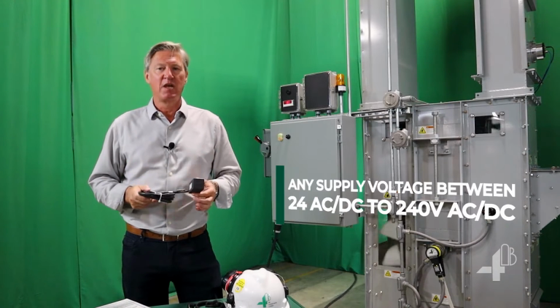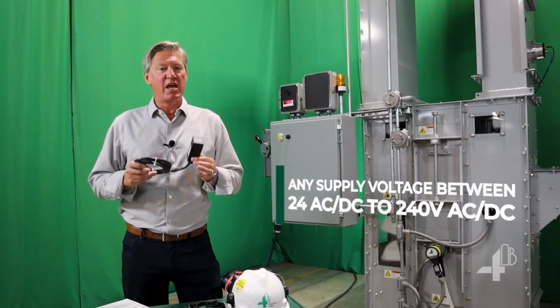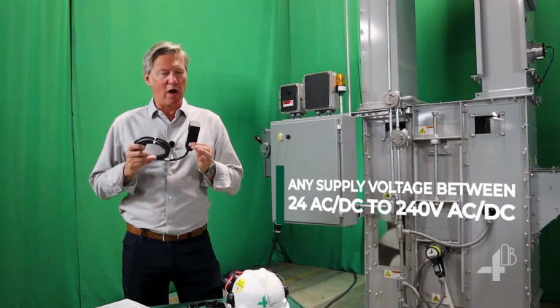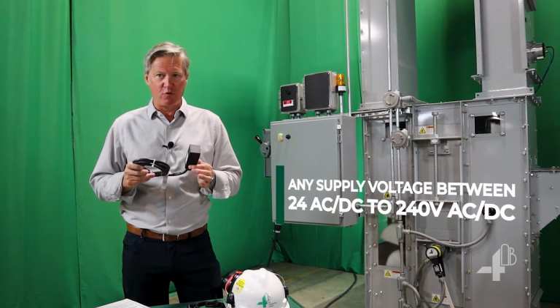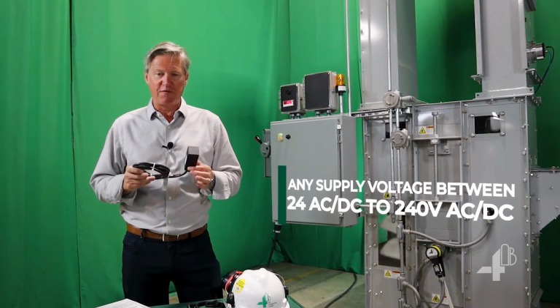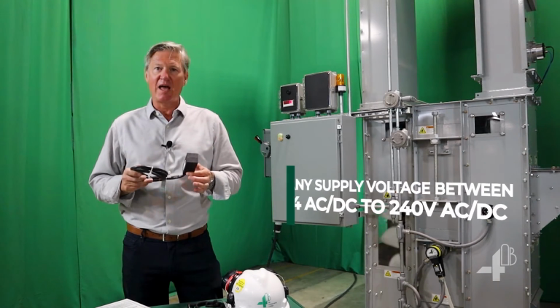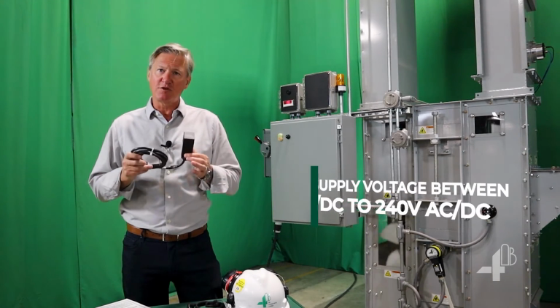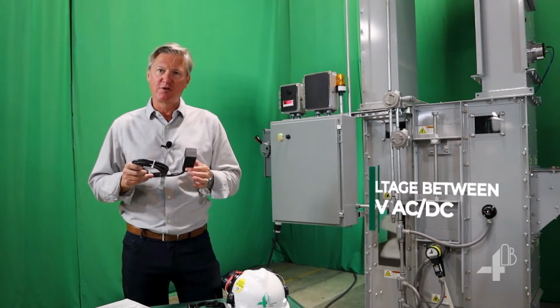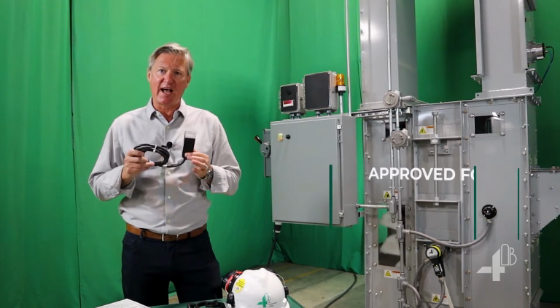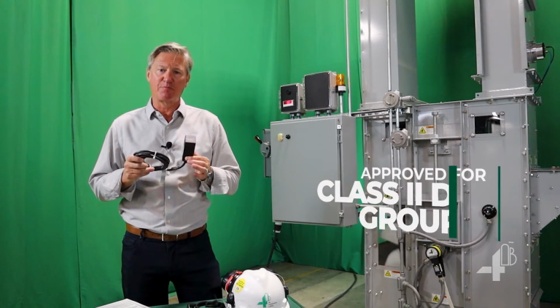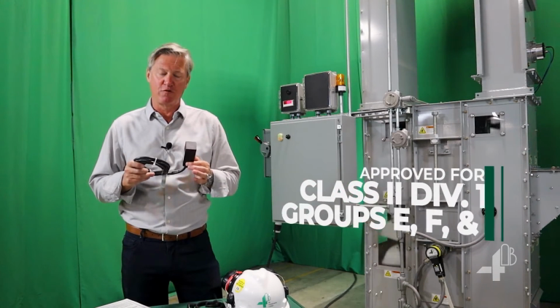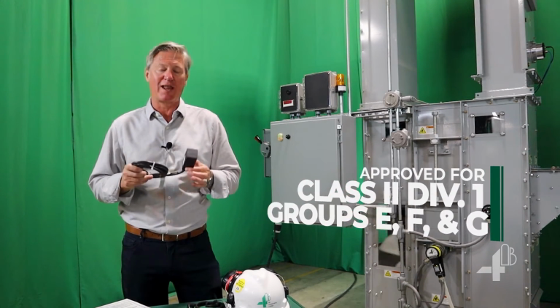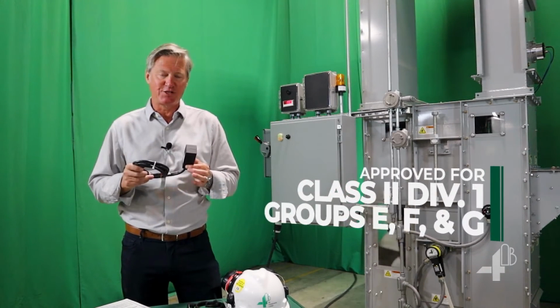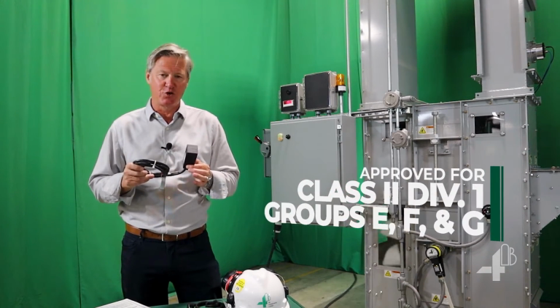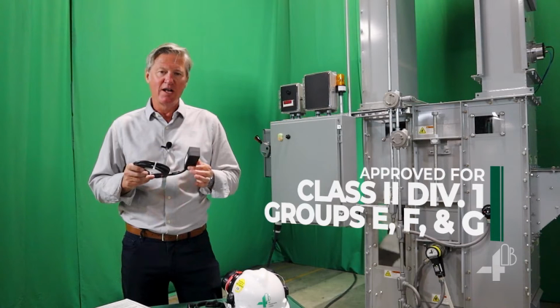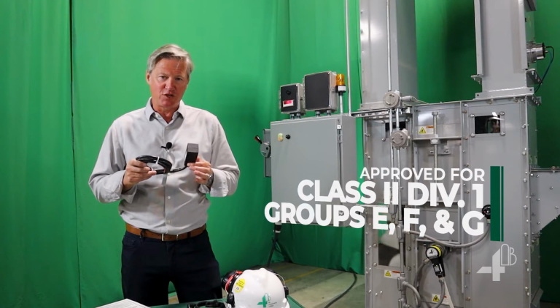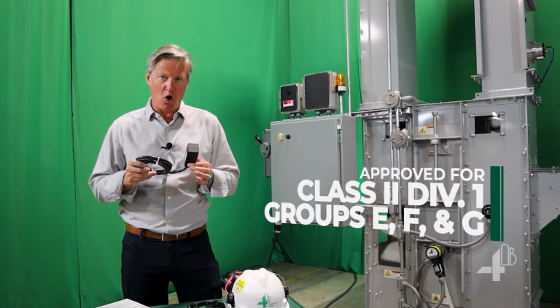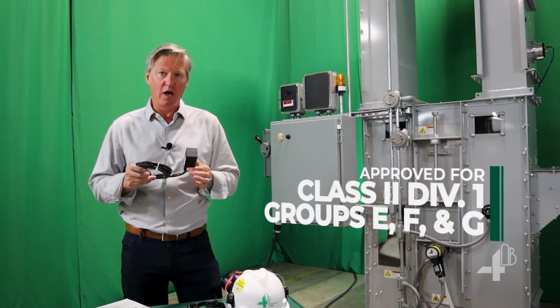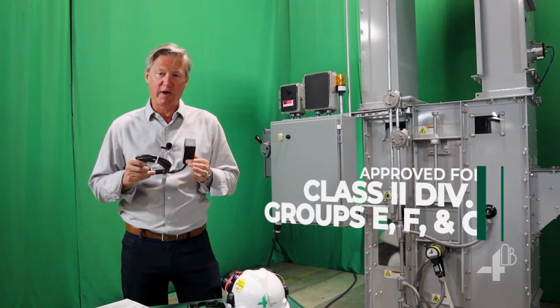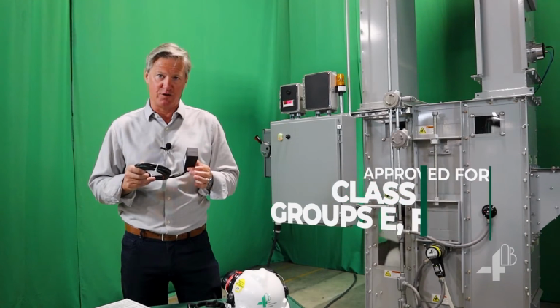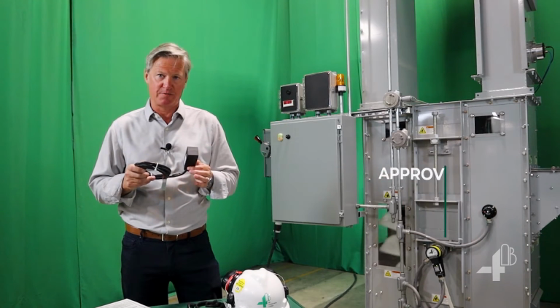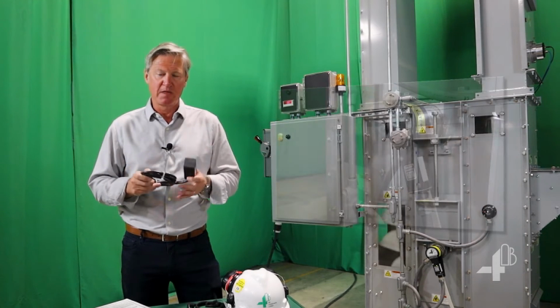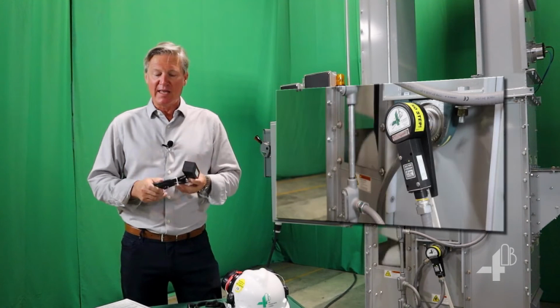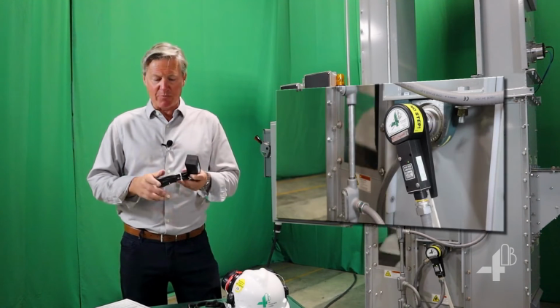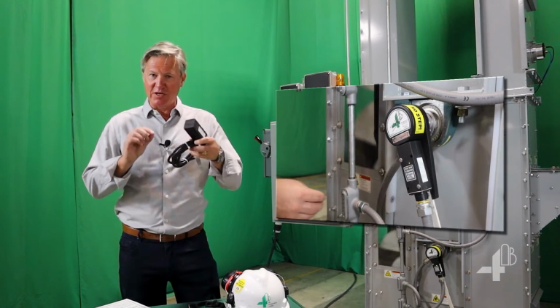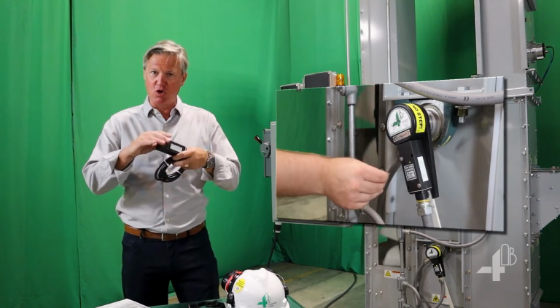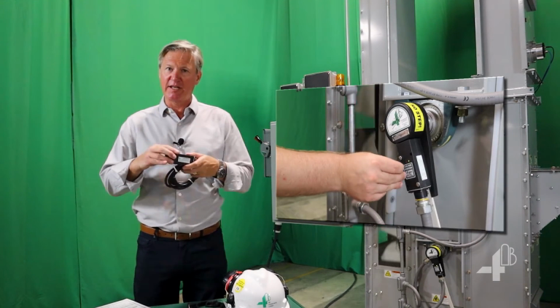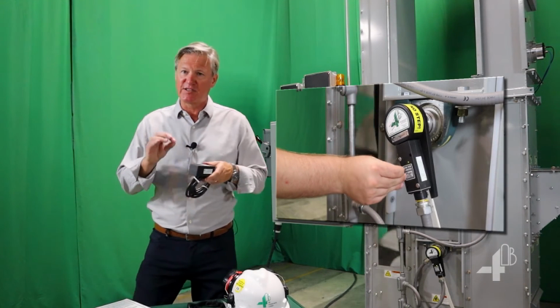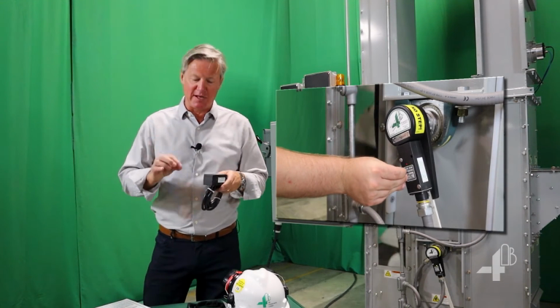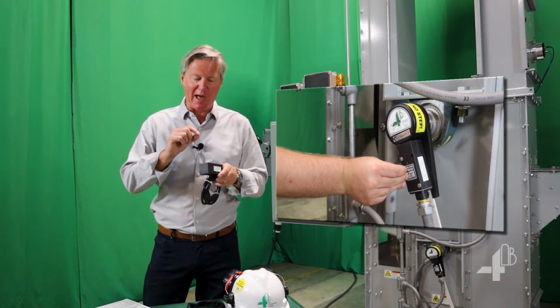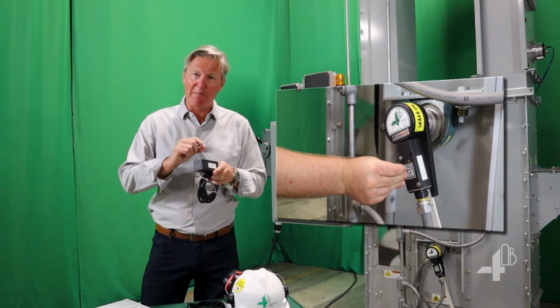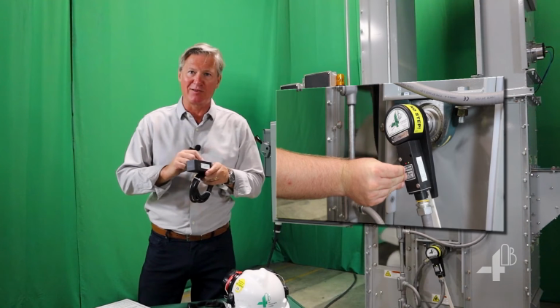It is weatherproof and is also dust hazard approved for Class II Division I locations. Calibrating the unit is as simple as applying a magnet.